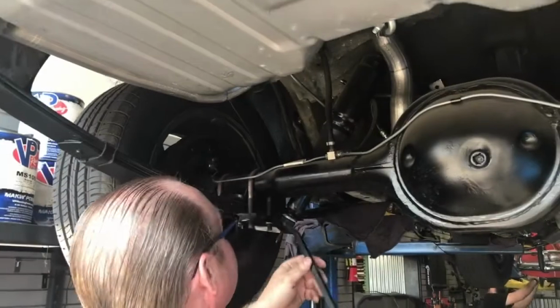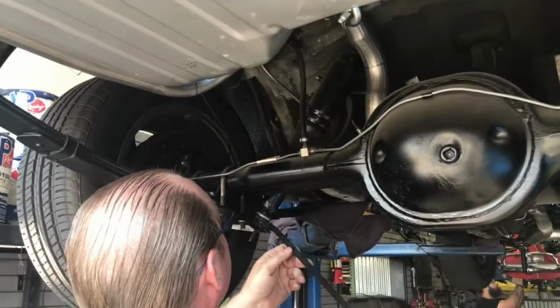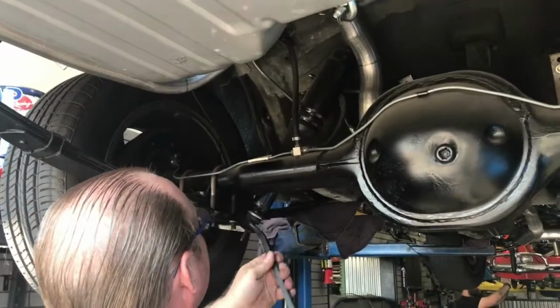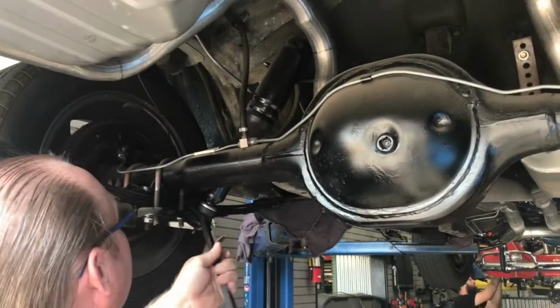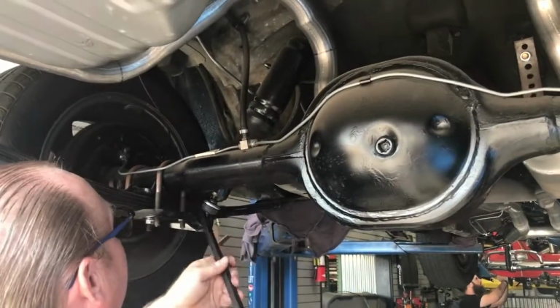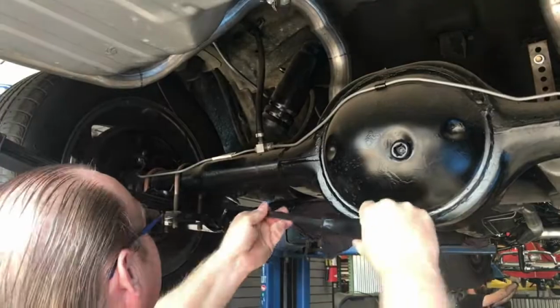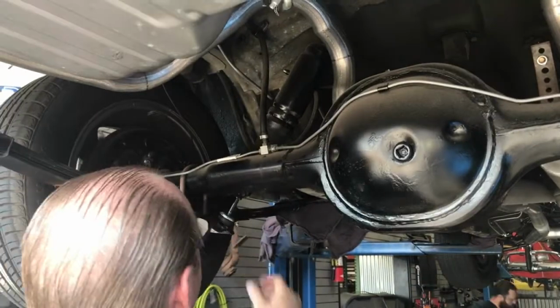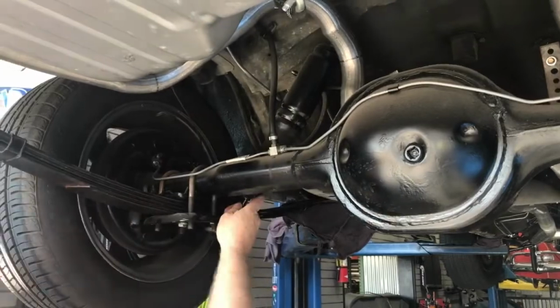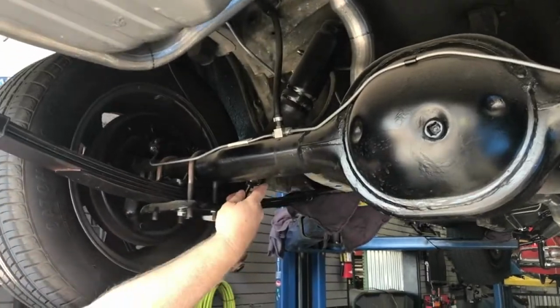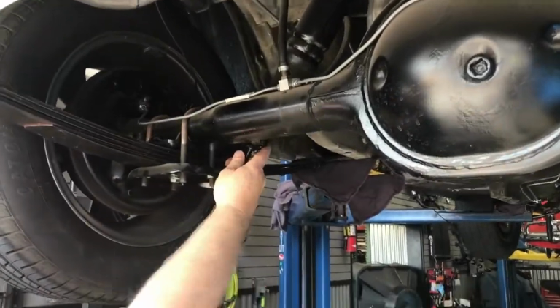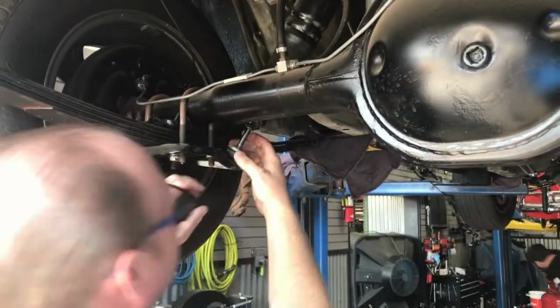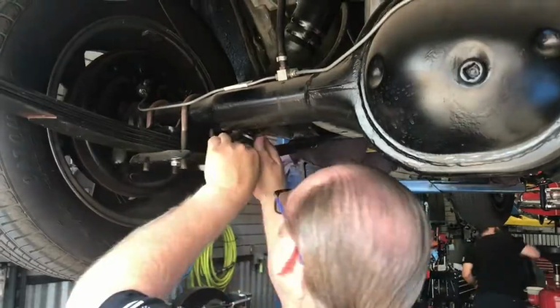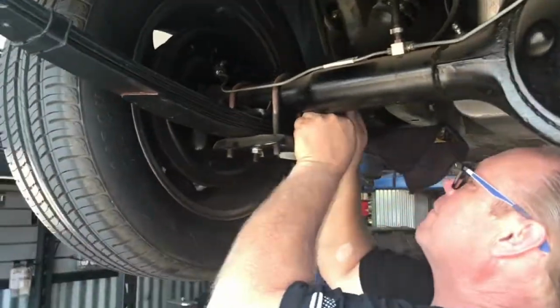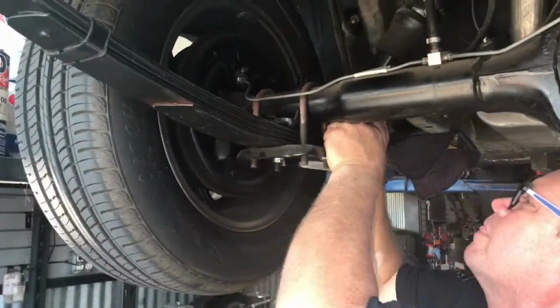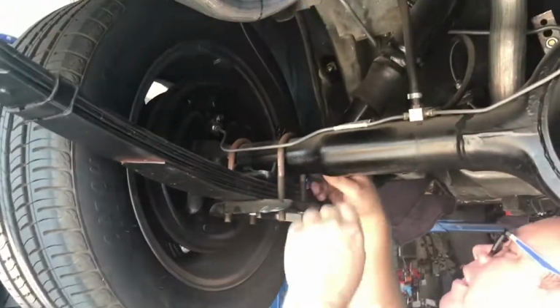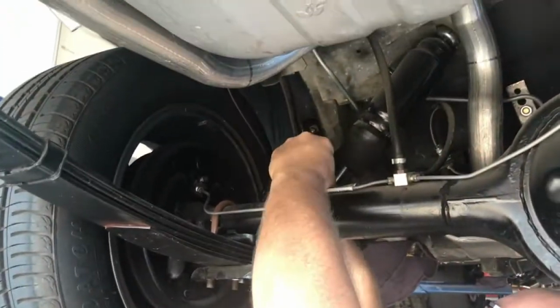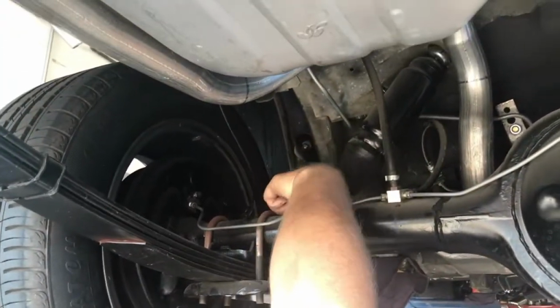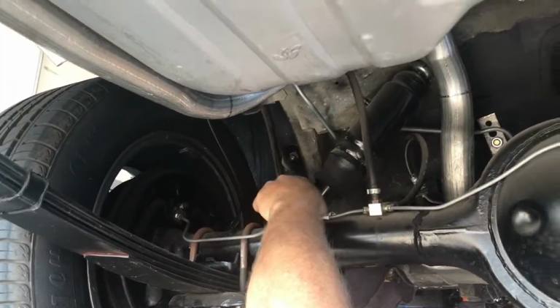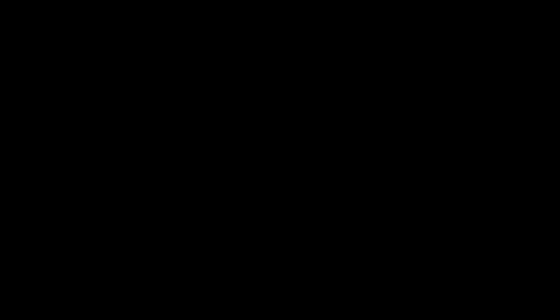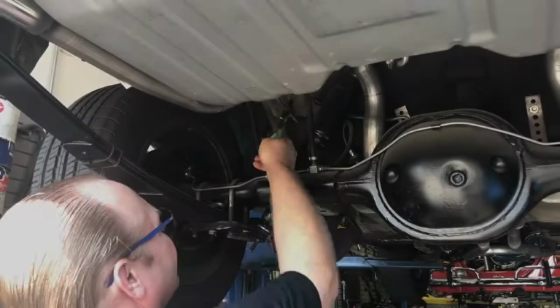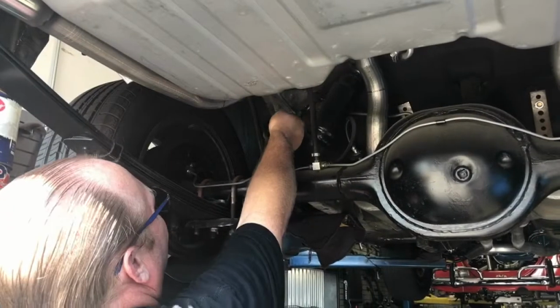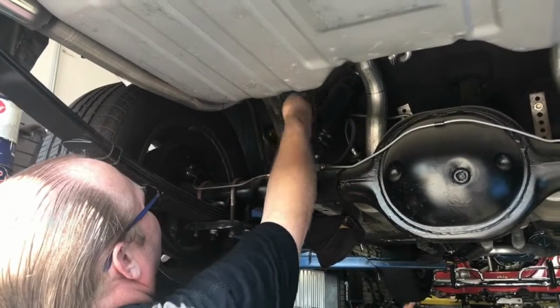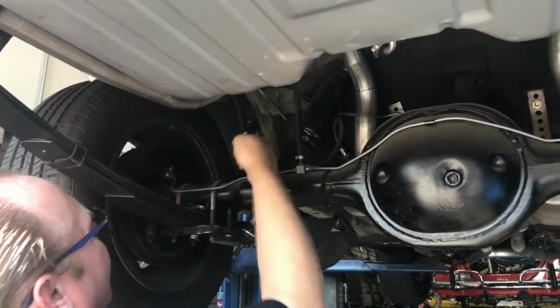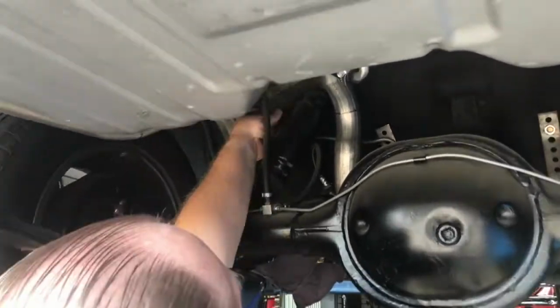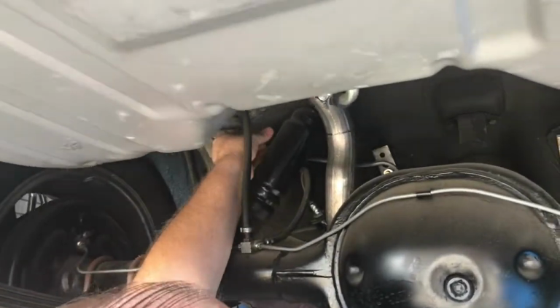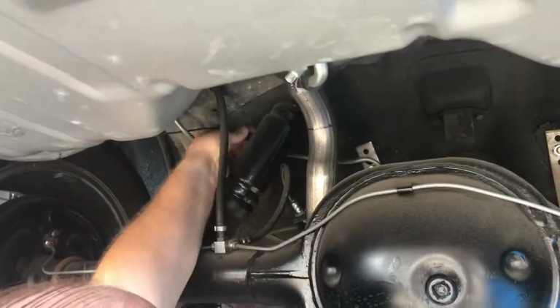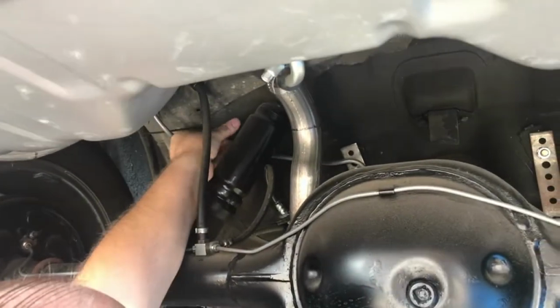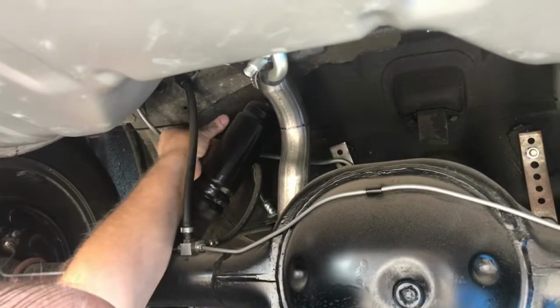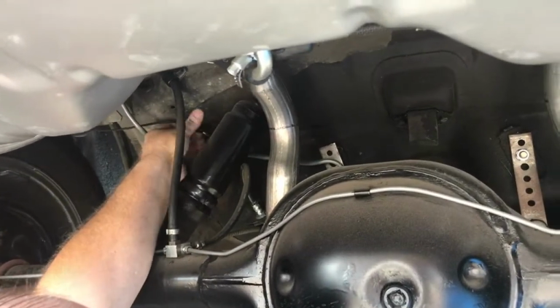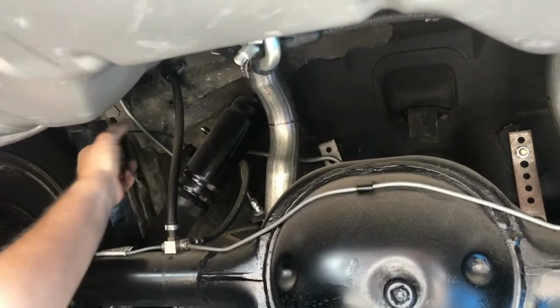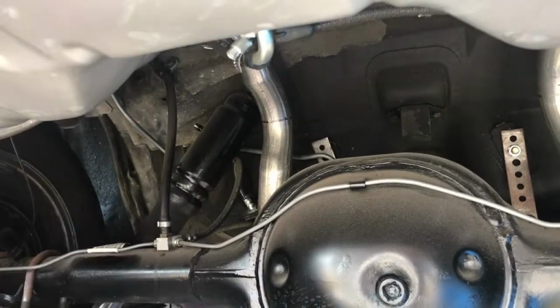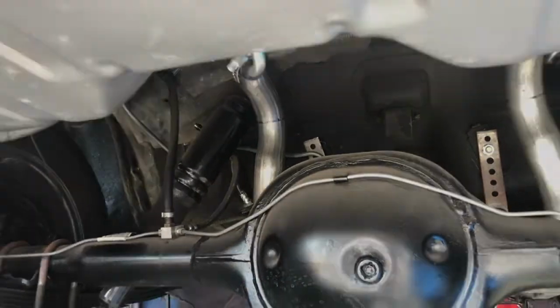First we start by removing the original lower shock hardware. Mike's Mustang has air shocks on it, so I have to remove the air hoses.